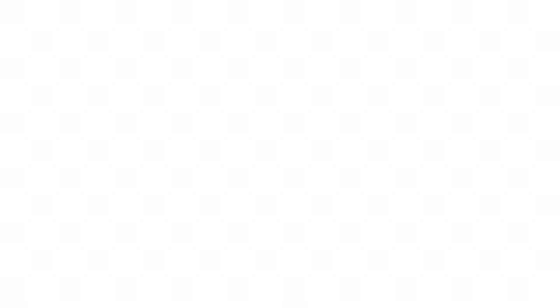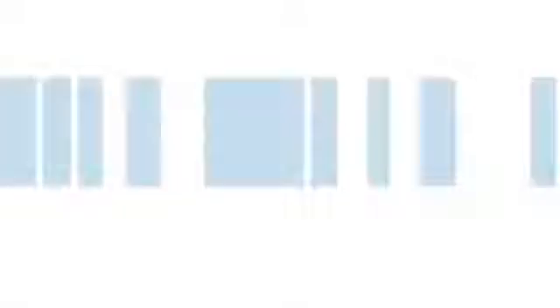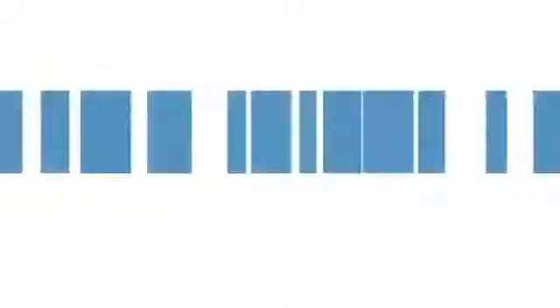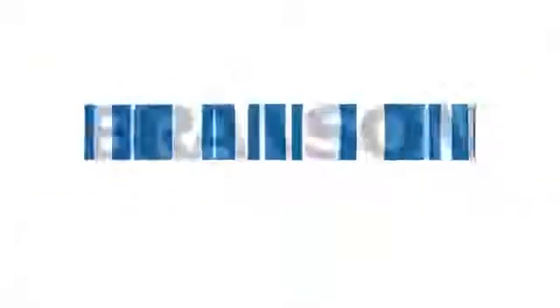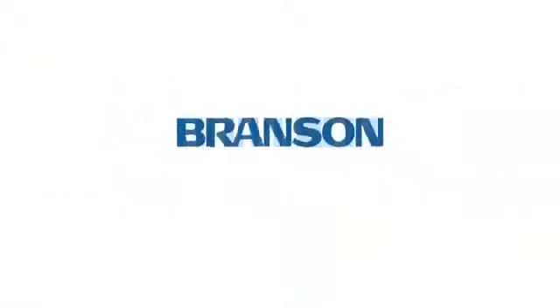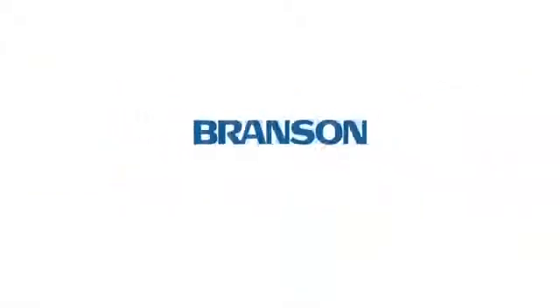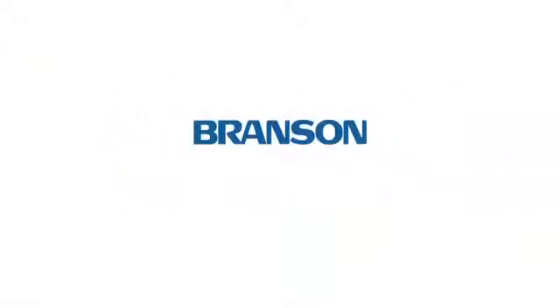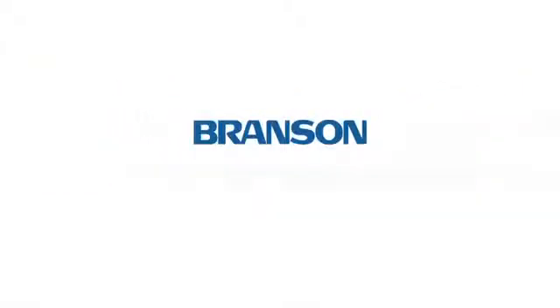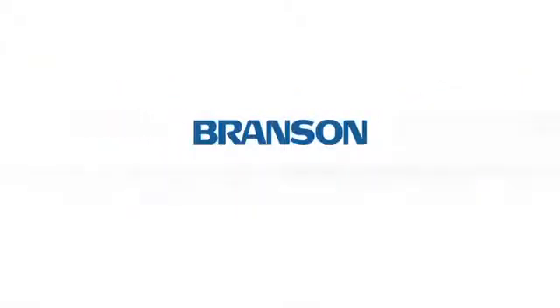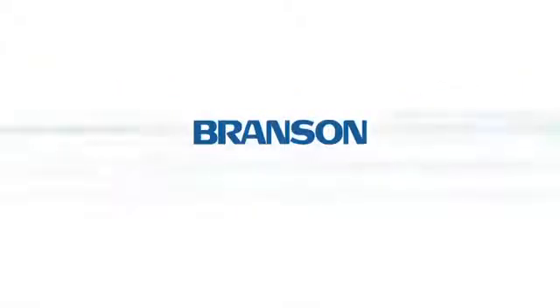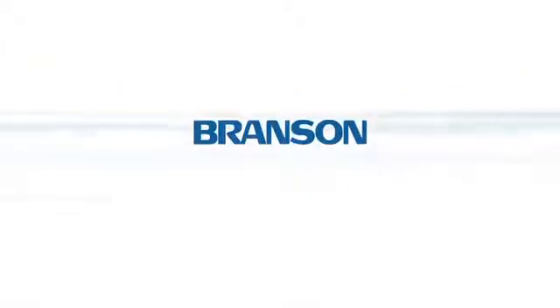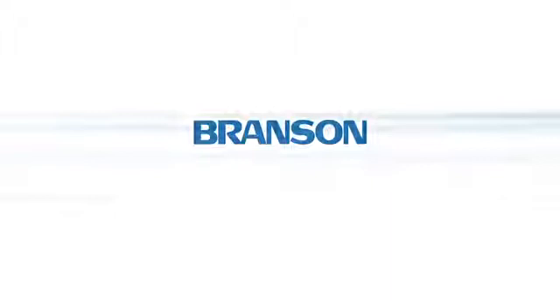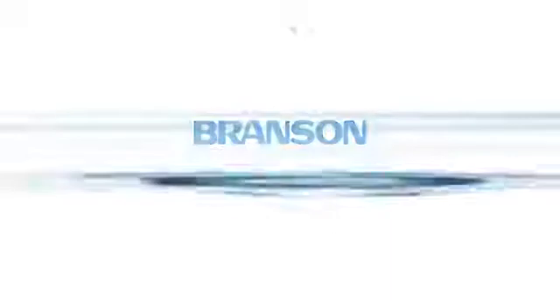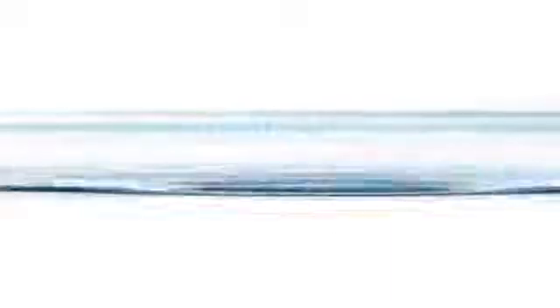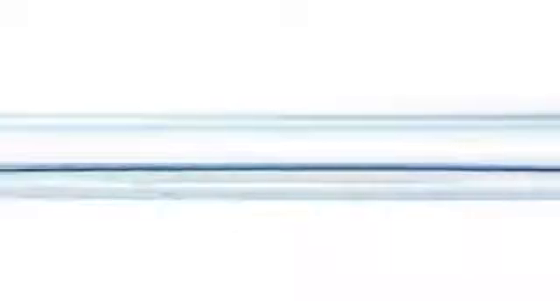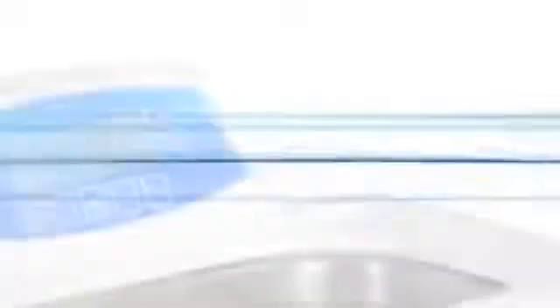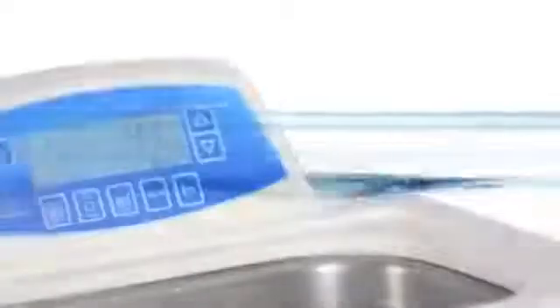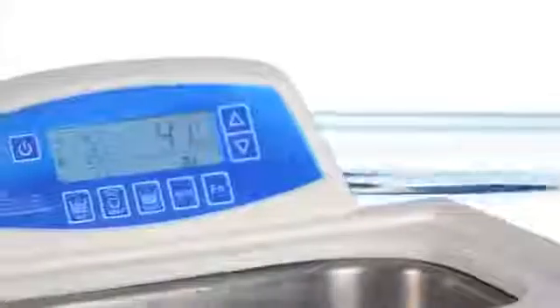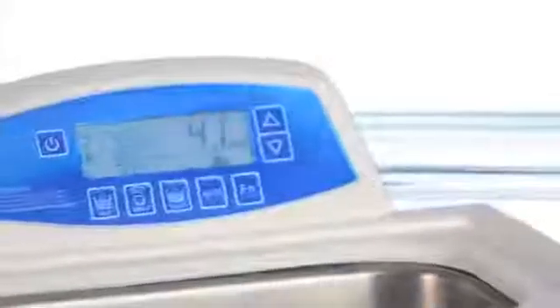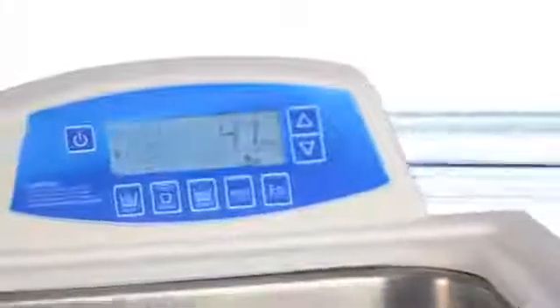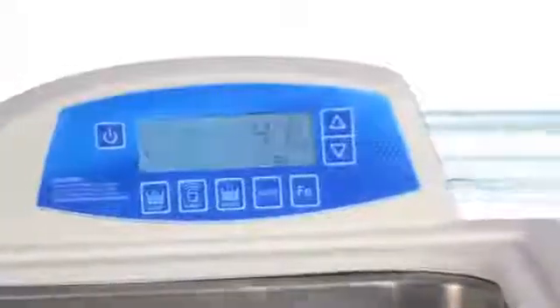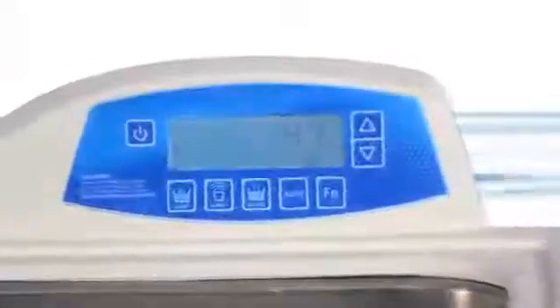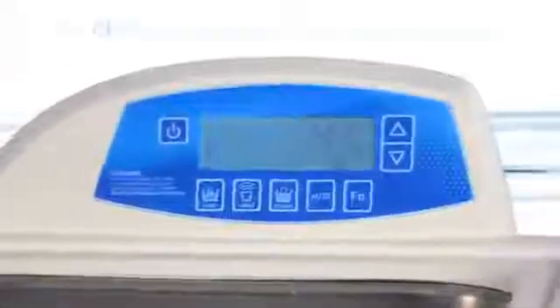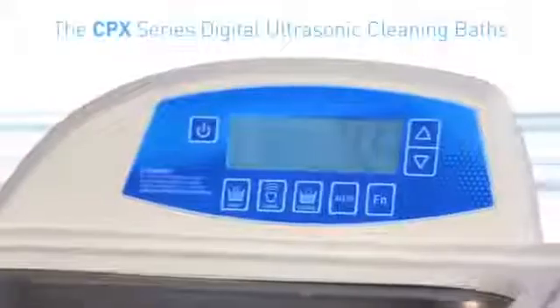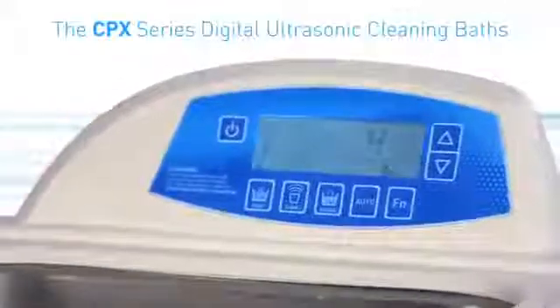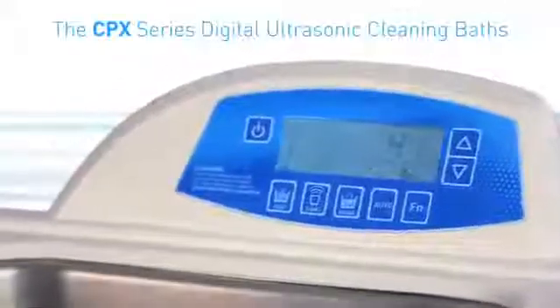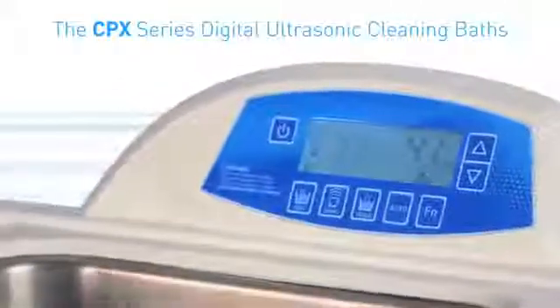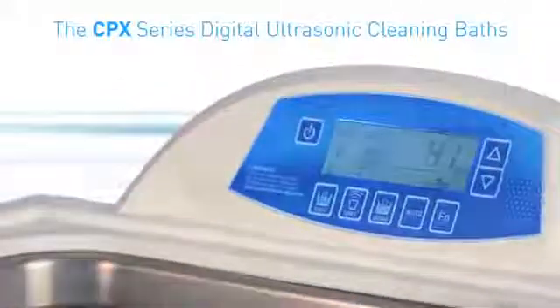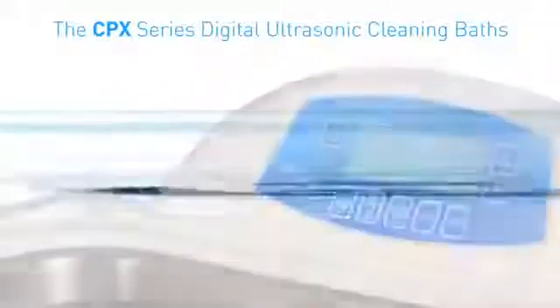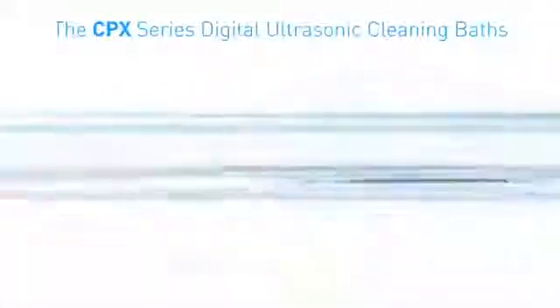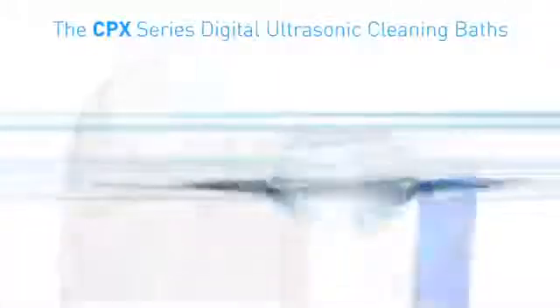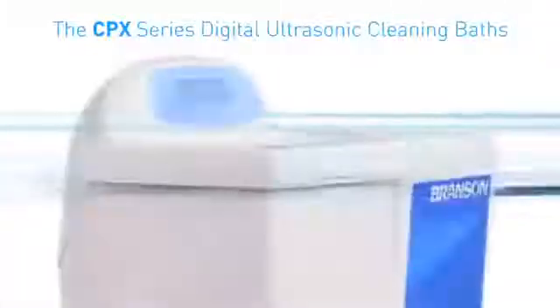For over 60 years, Branson has been a leading innovator of ultrasonic precision cleaning baths. Today, that tradition continues as we introduce a new line of digital ultrasonic cleaning baths, the CPX series.